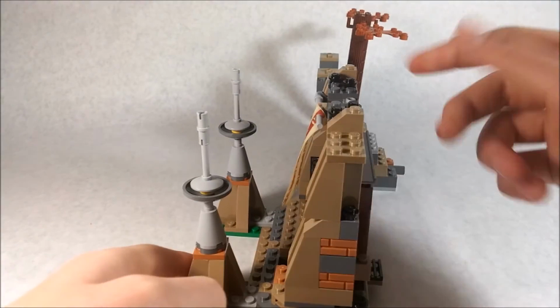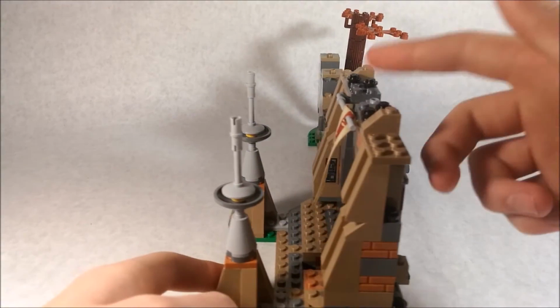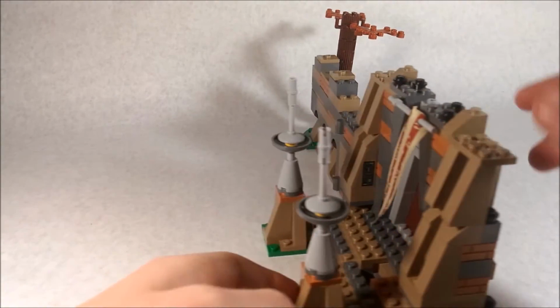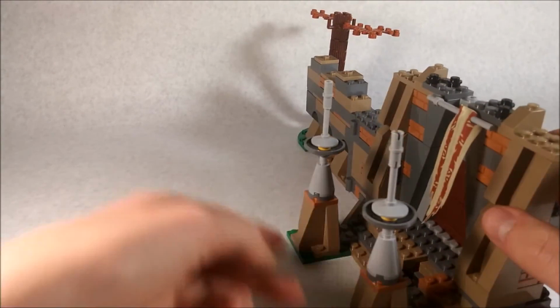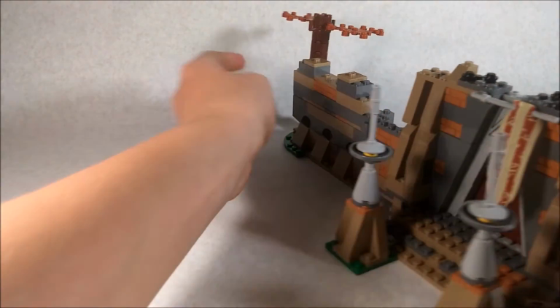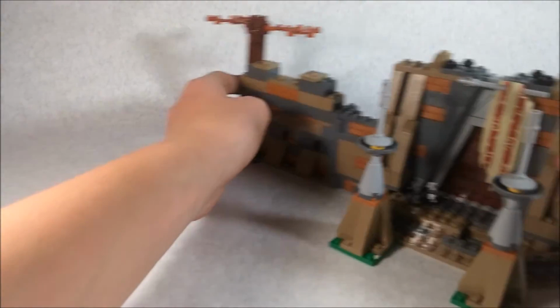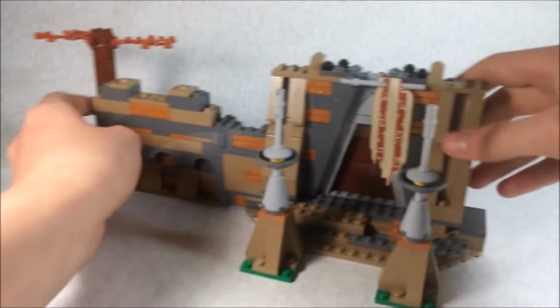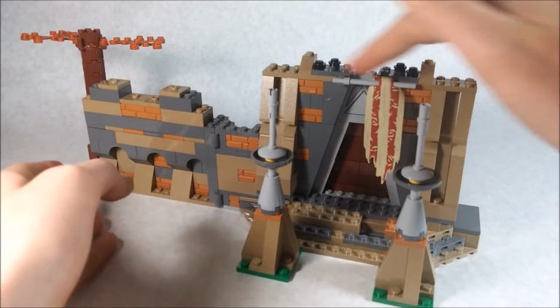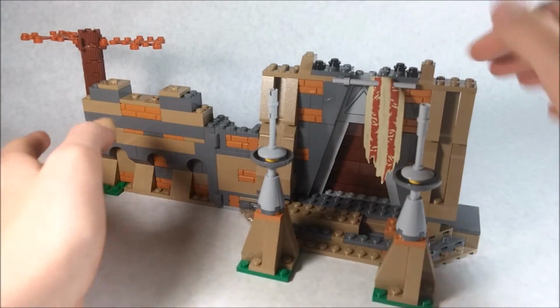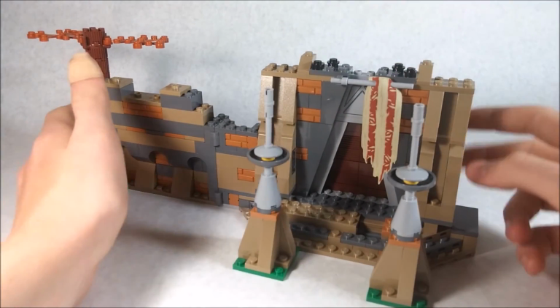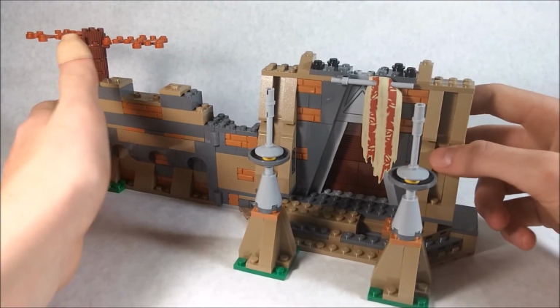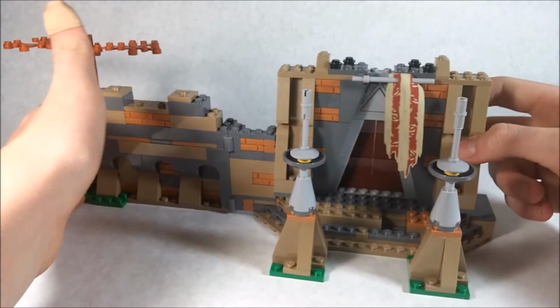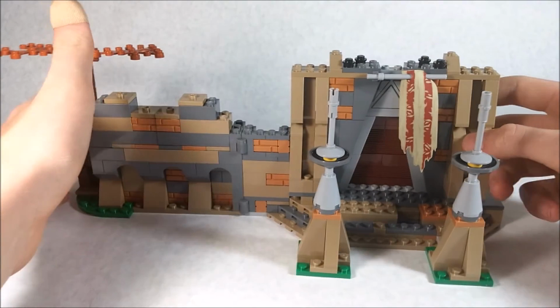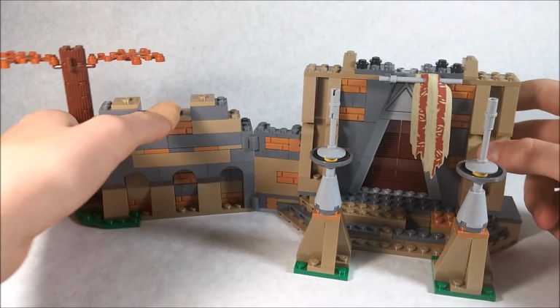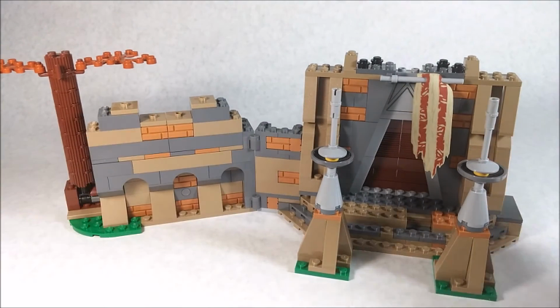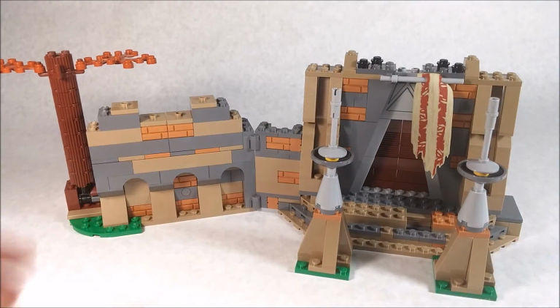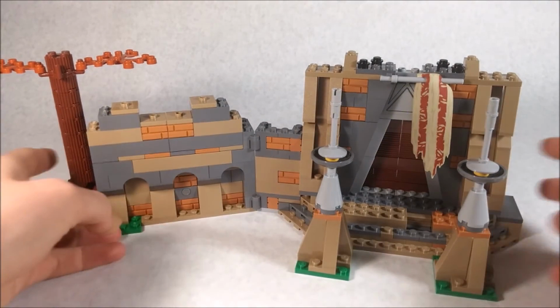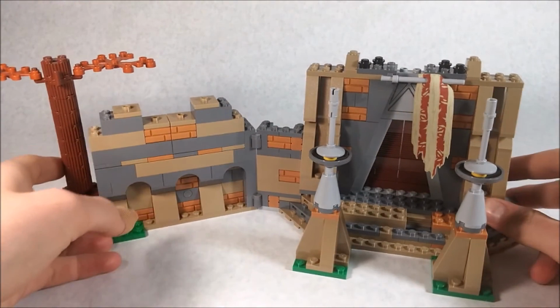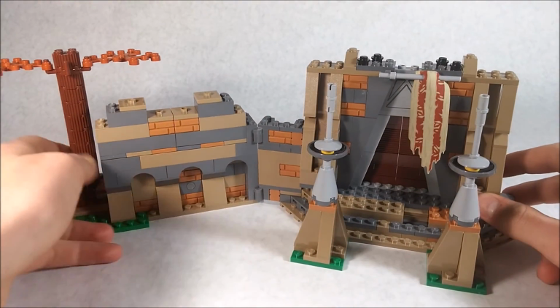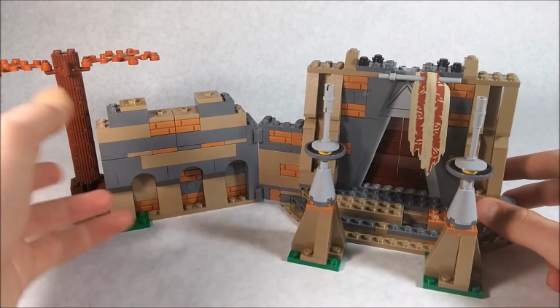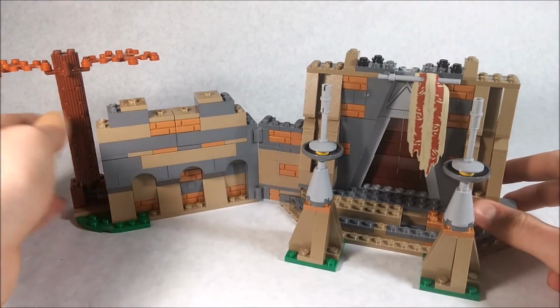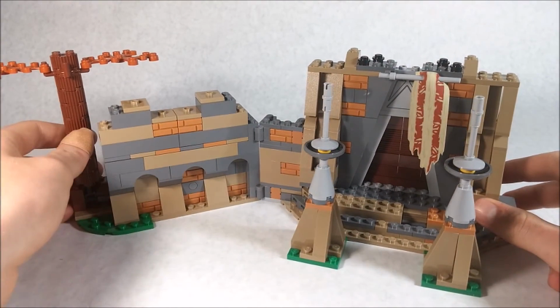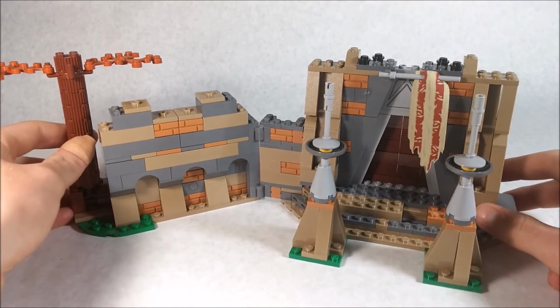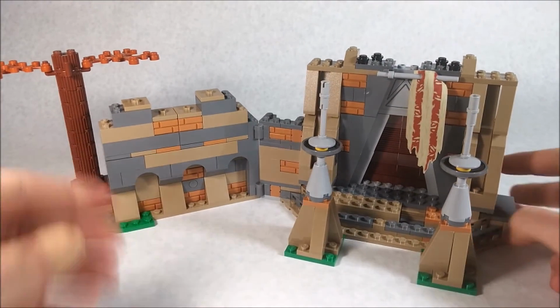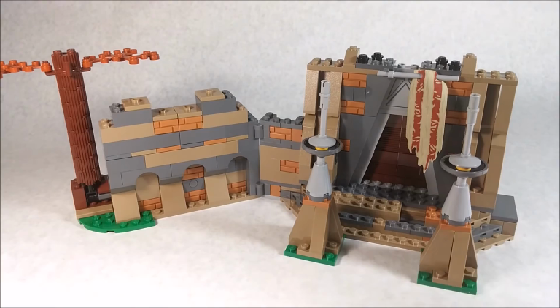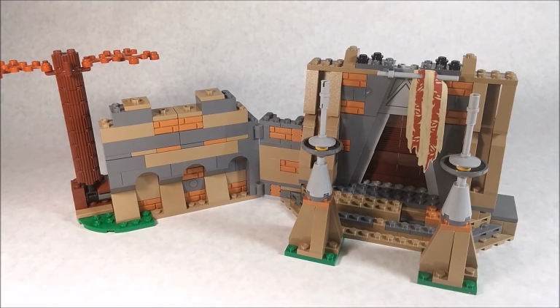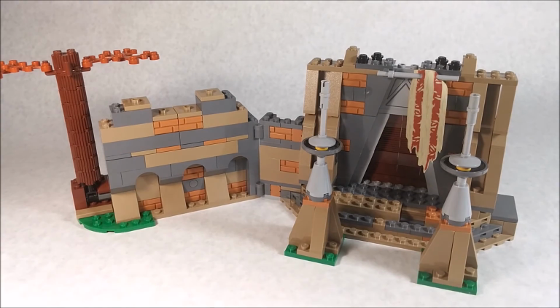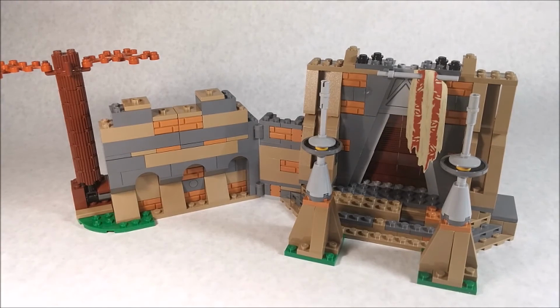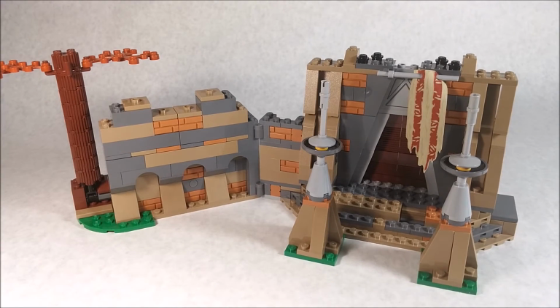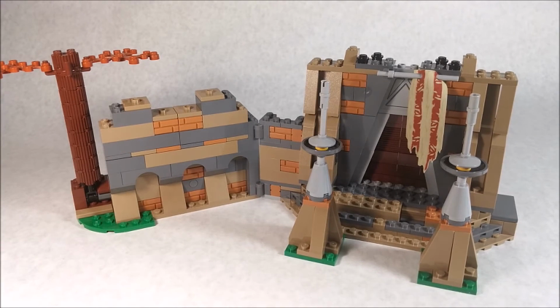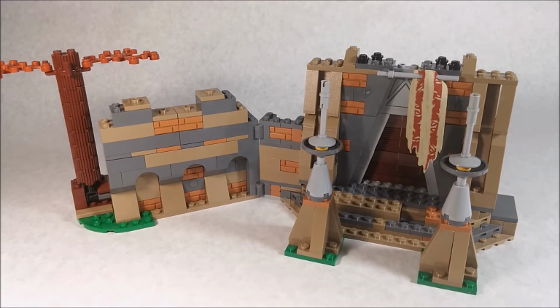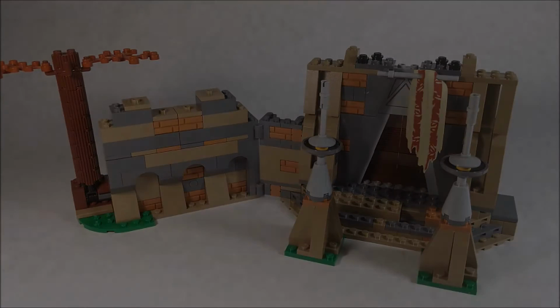I feel like the top here doesn't look that great — it looks unfinished — but I think that's the only unfinished-looking part of this set. So with that out of the way, it's time to get on to the final thoughts.